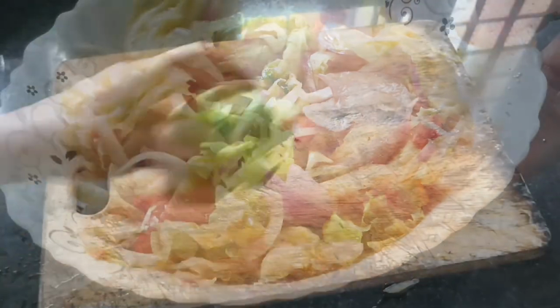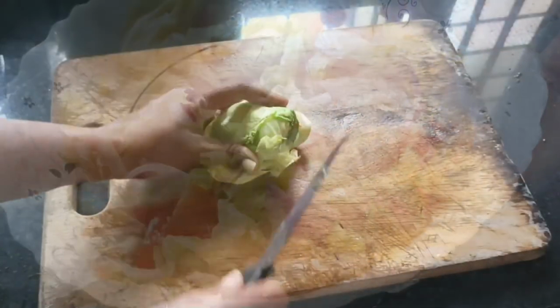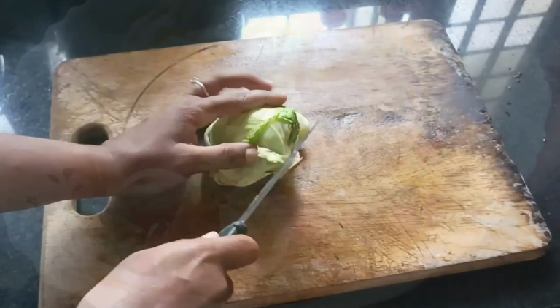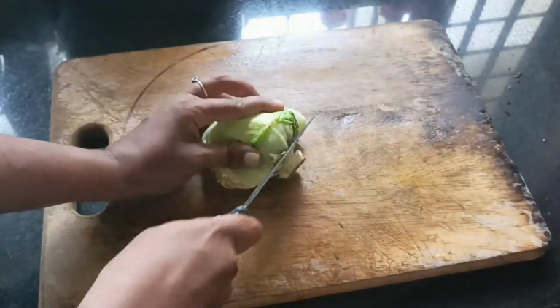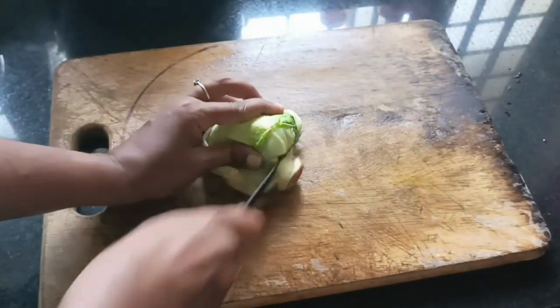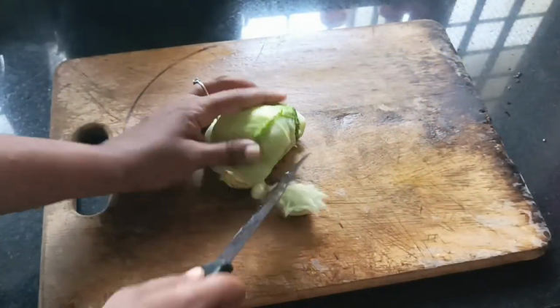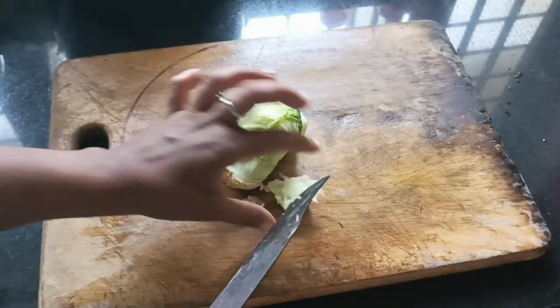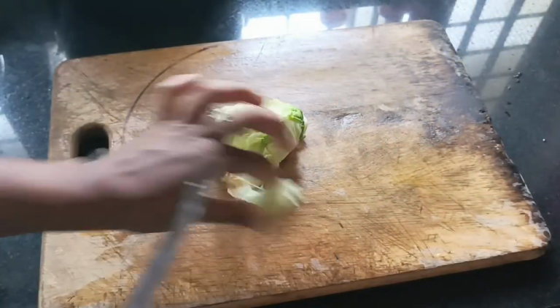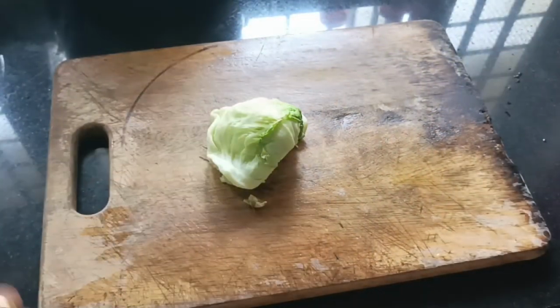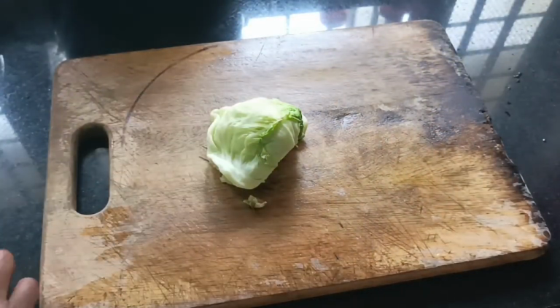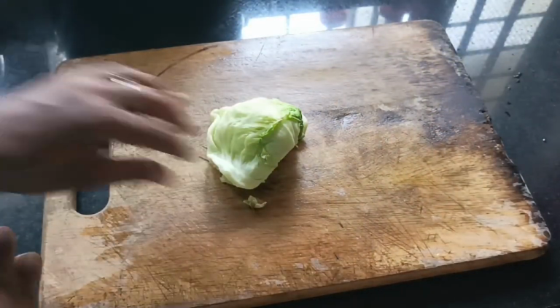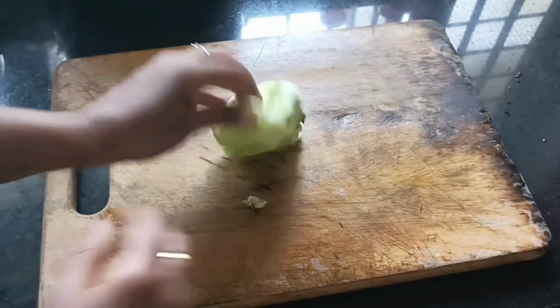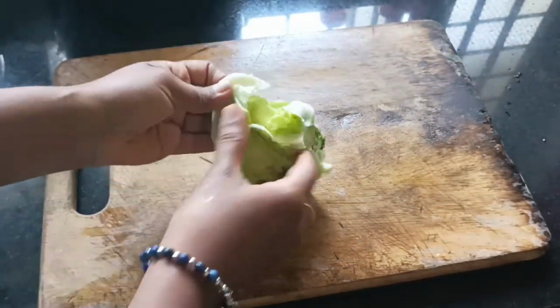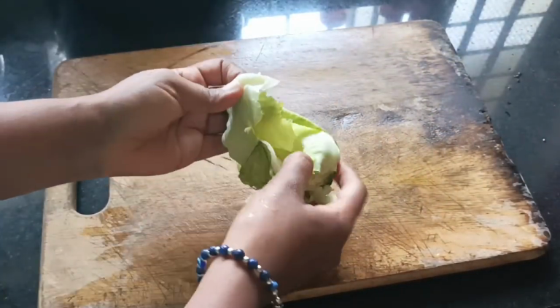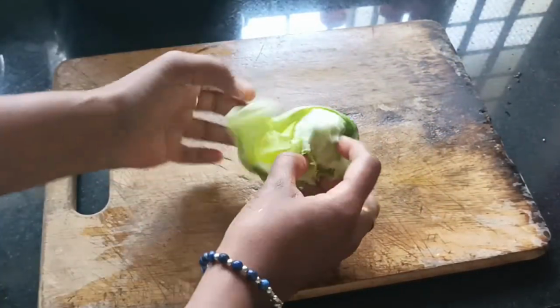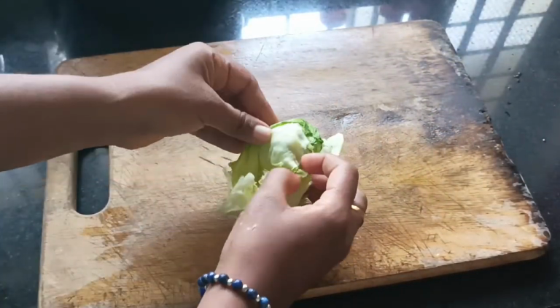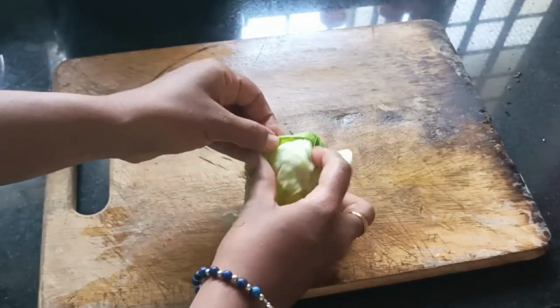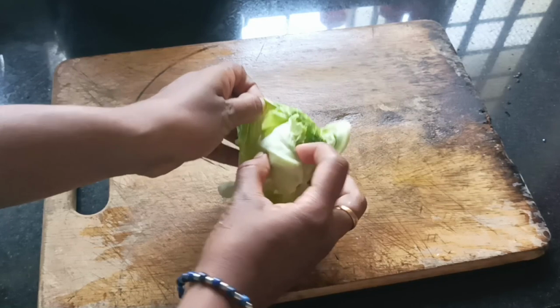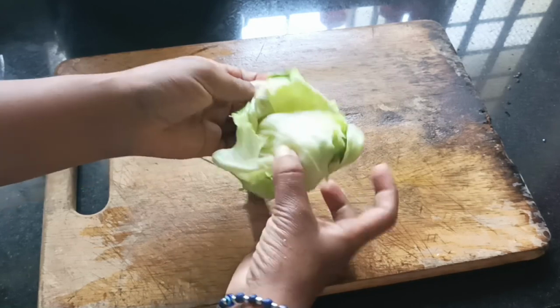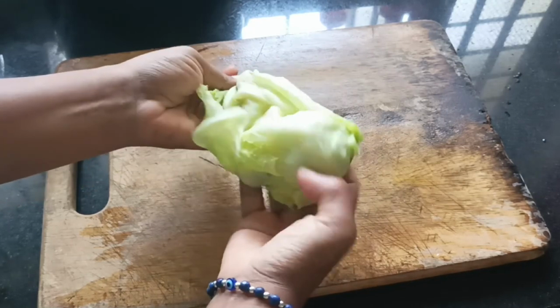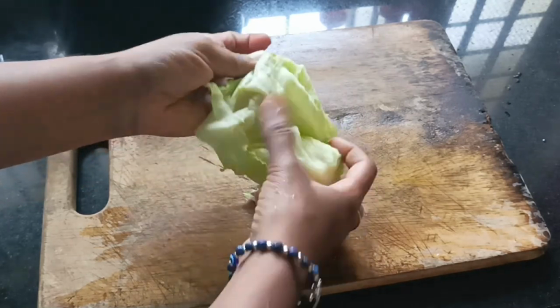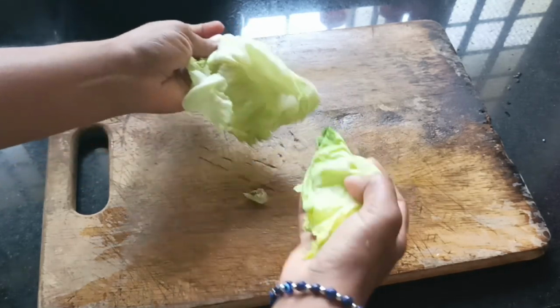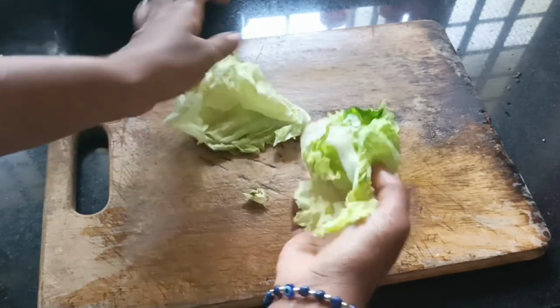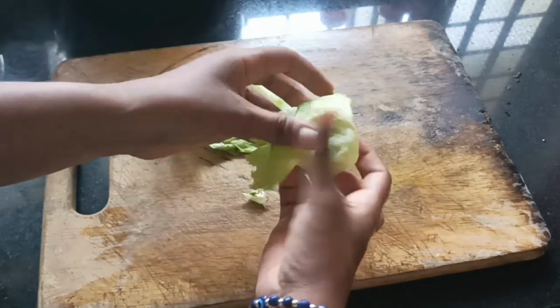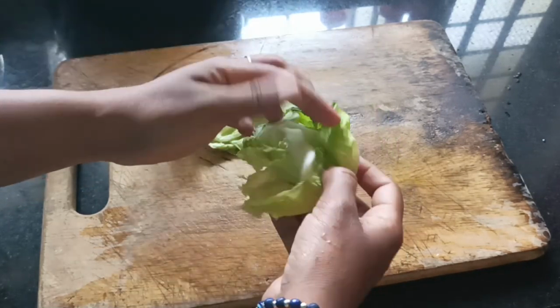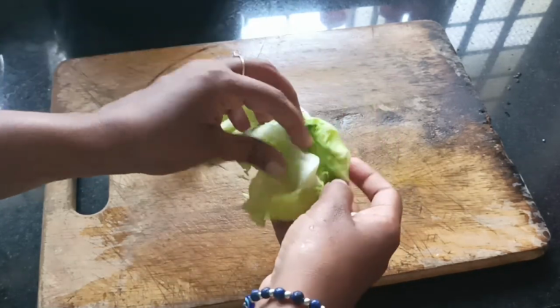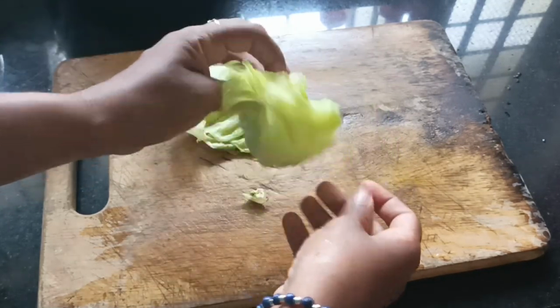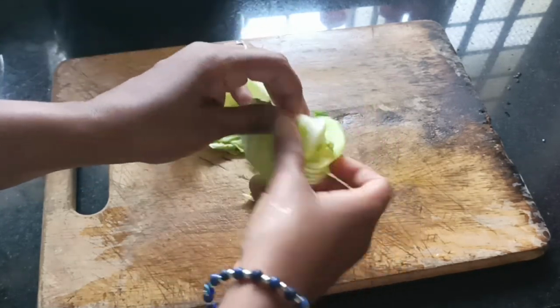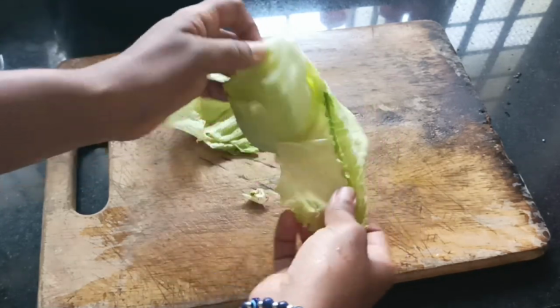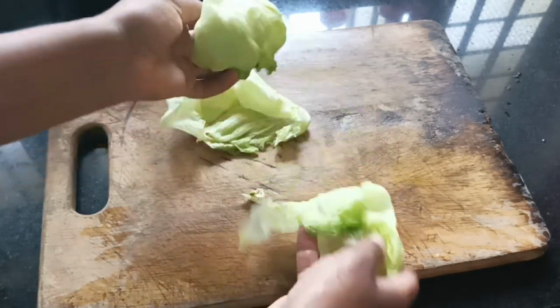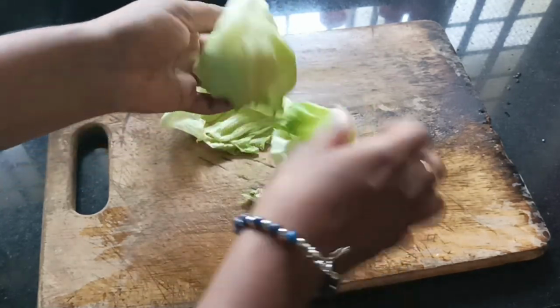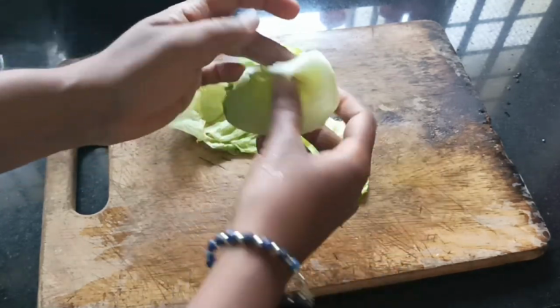Lettuce is made in China. This is how to use the devil's food.